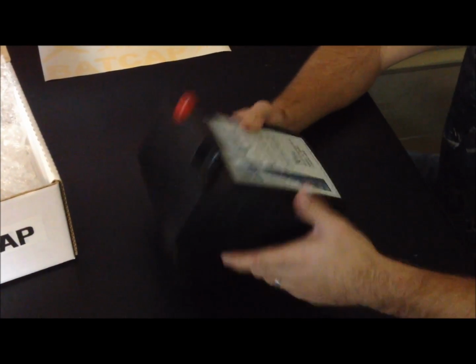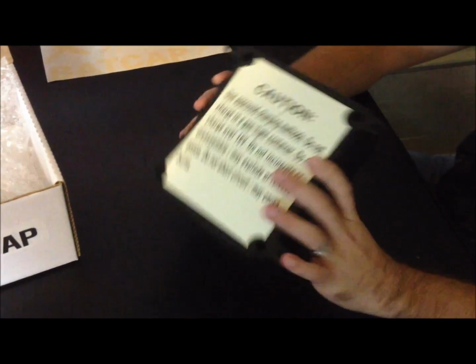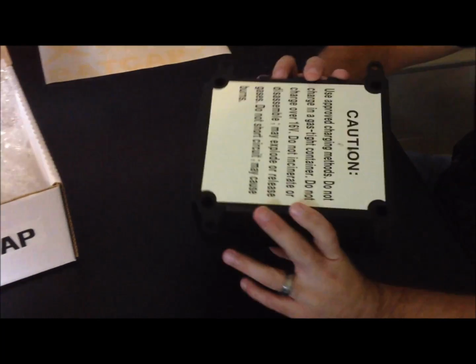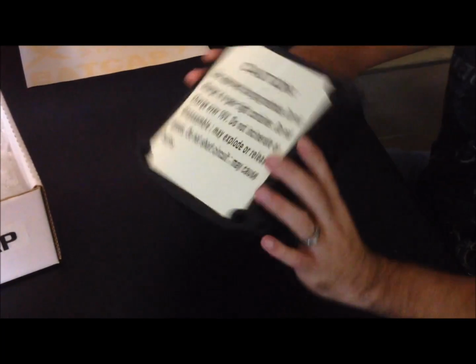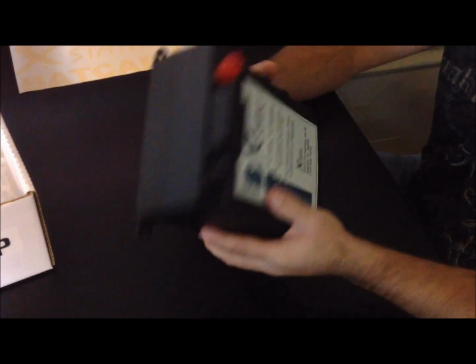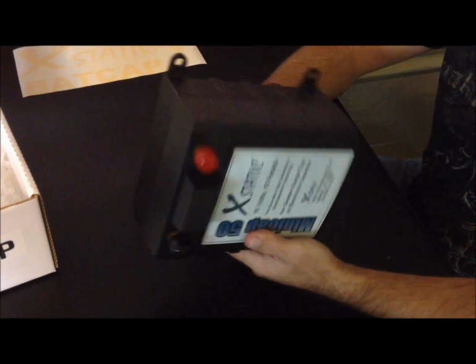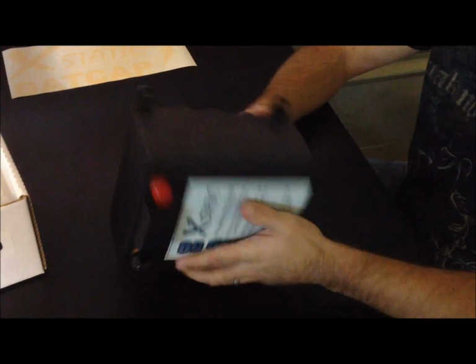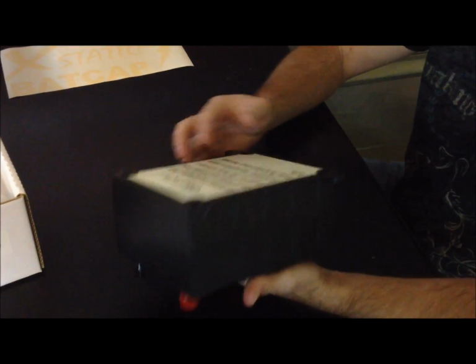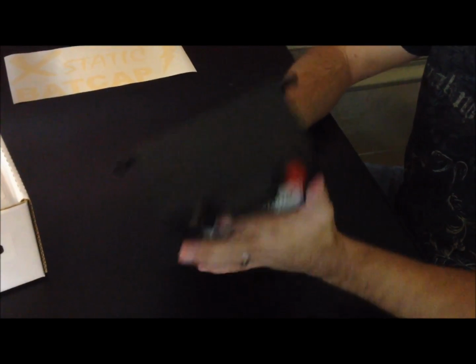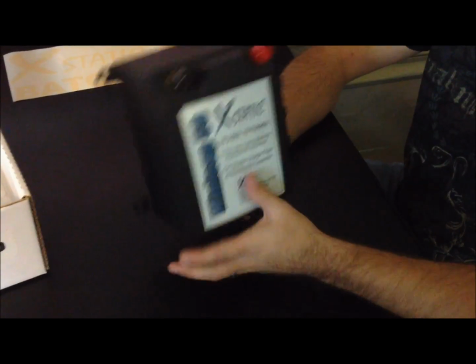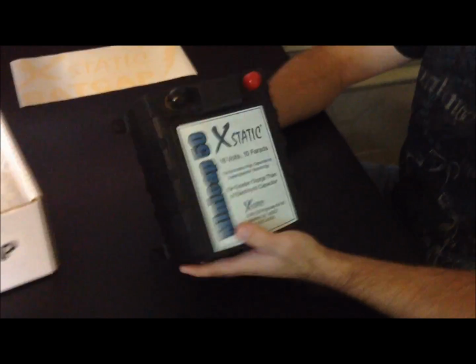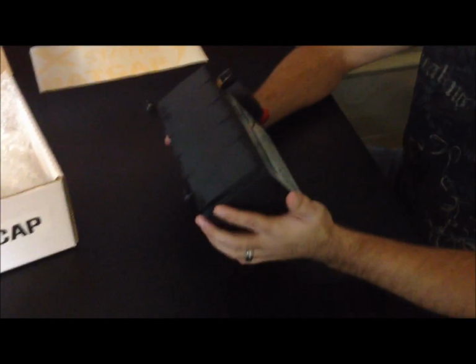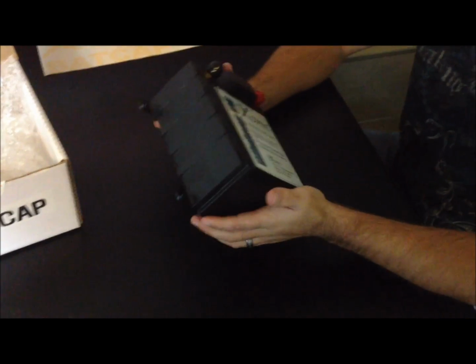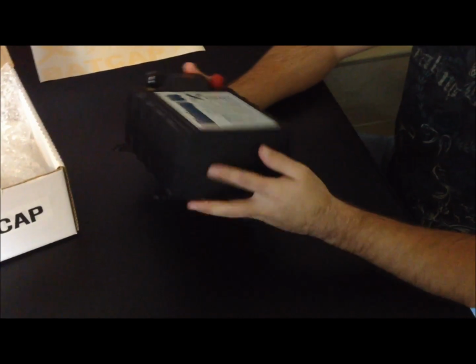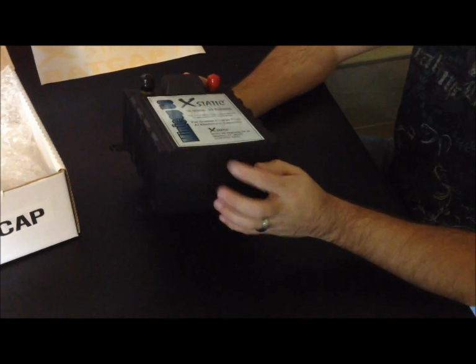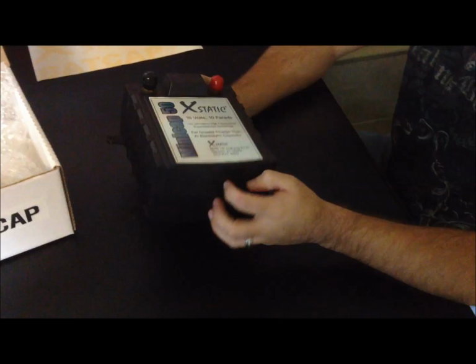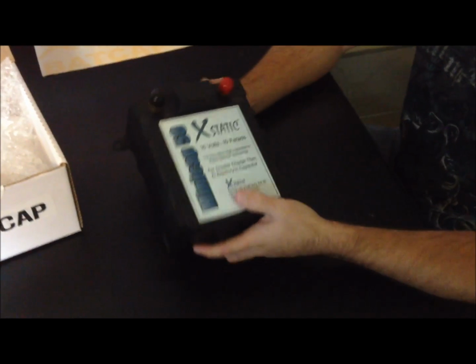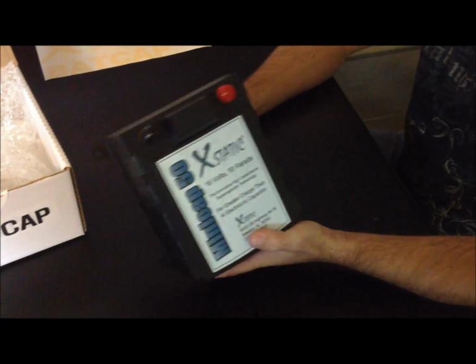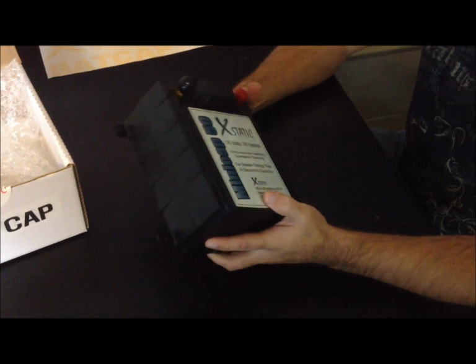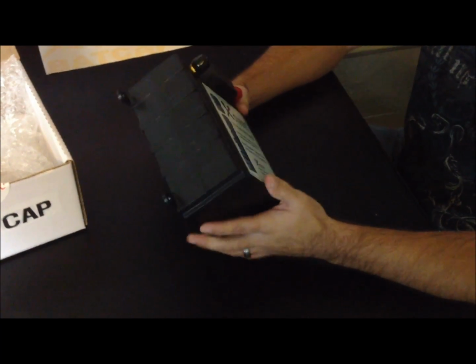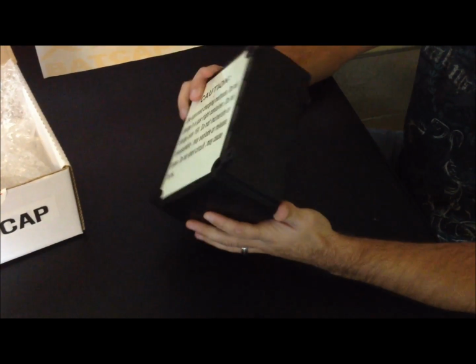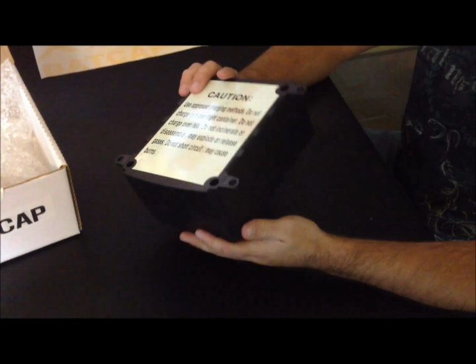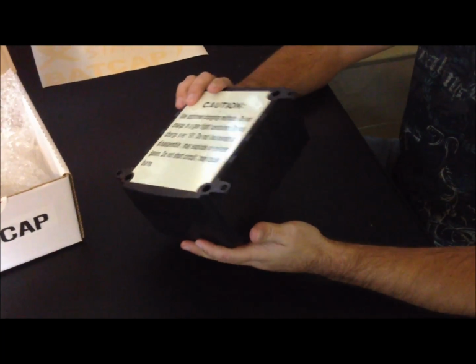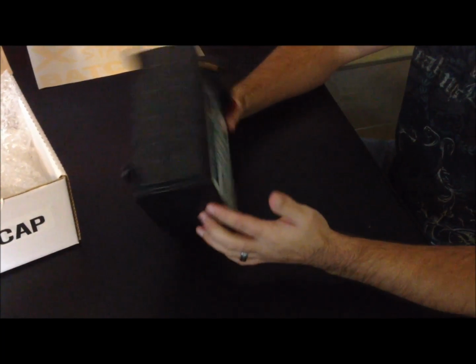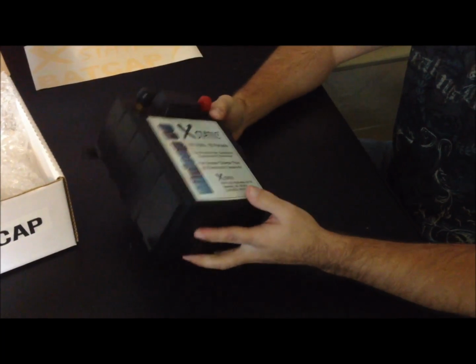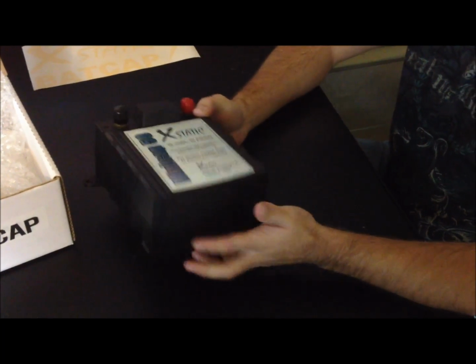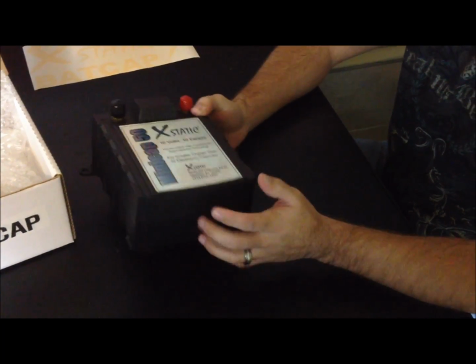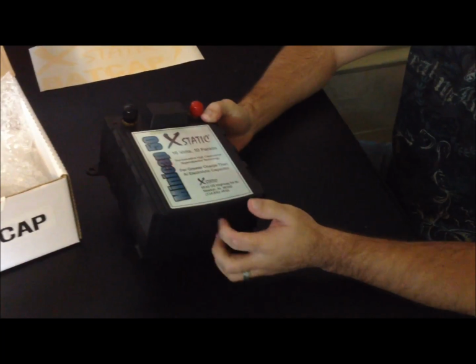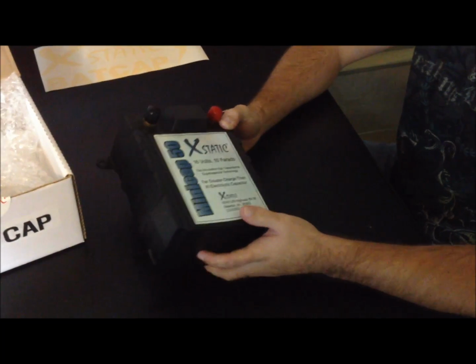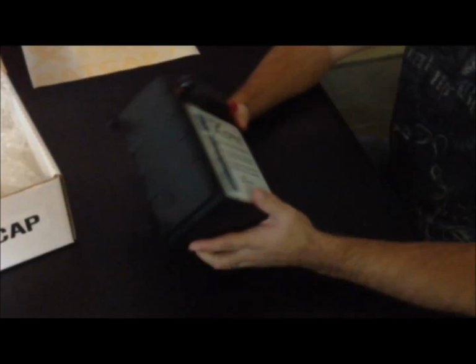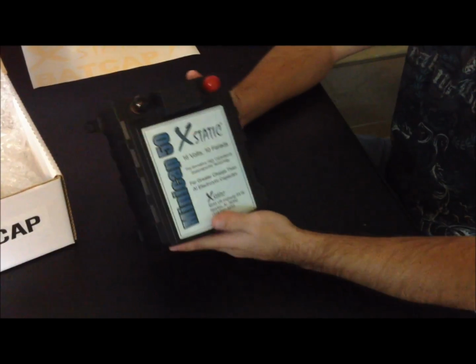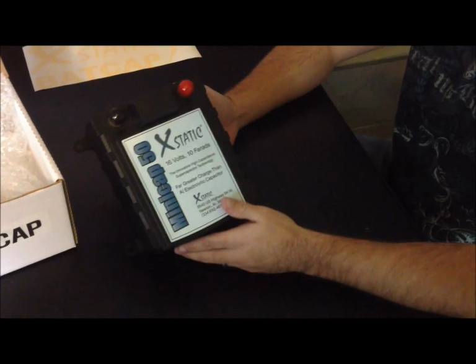You can mount this virtually any direction whatsoever. The real cool thing about these super caps is they're very, very light — this one weighs under a pound or right at a pound.